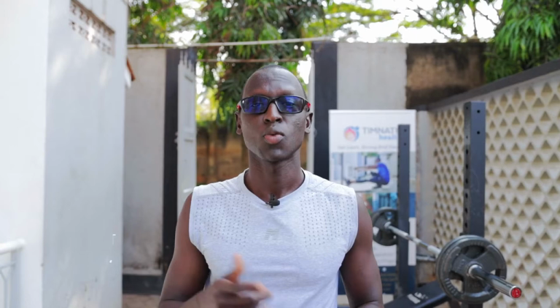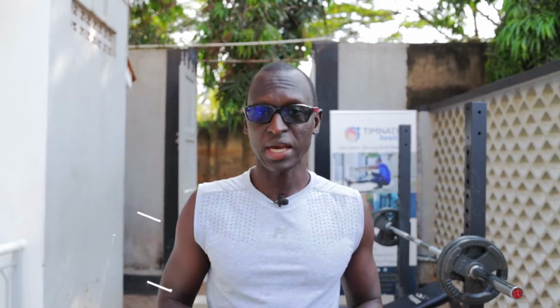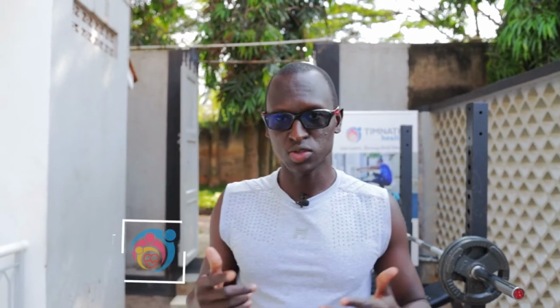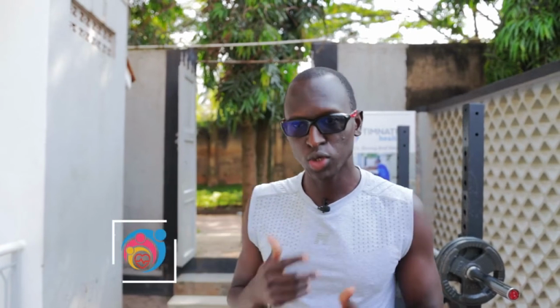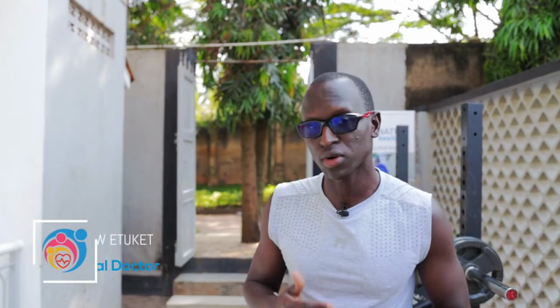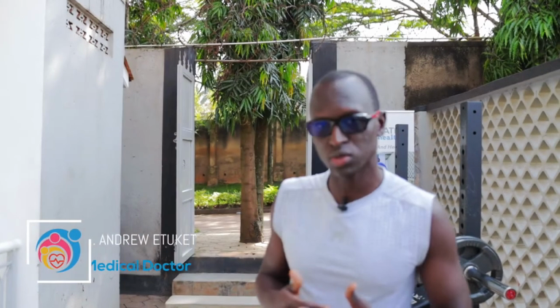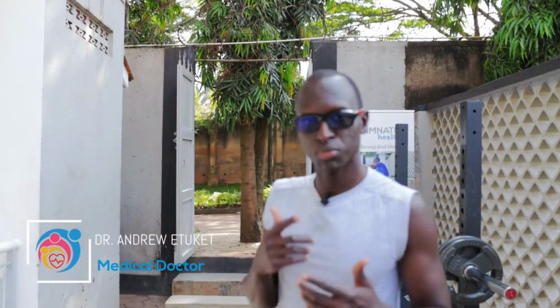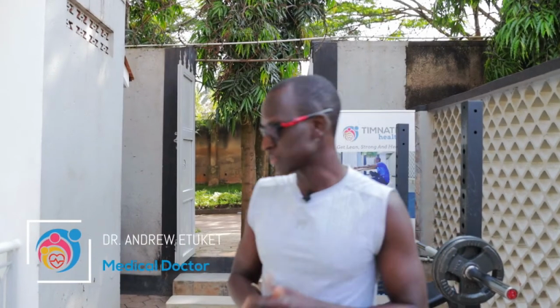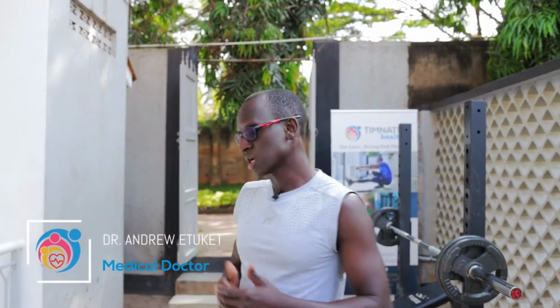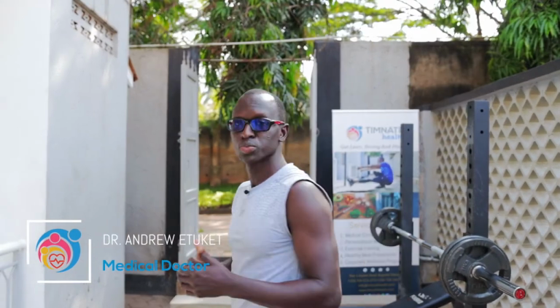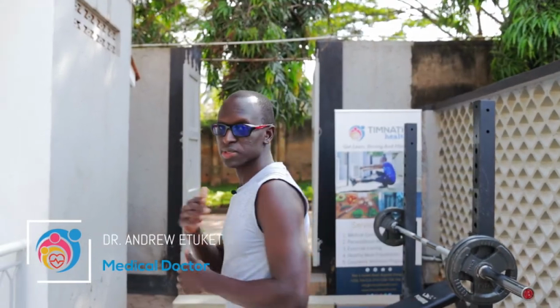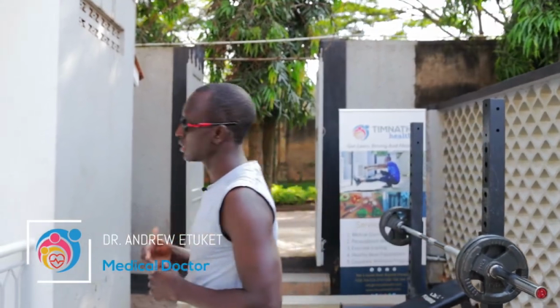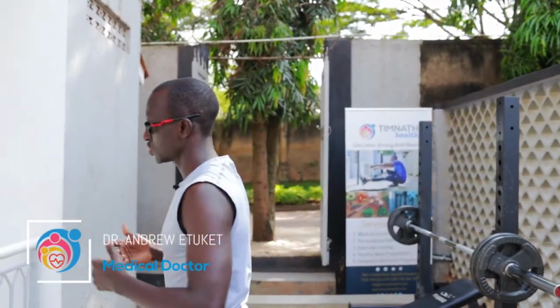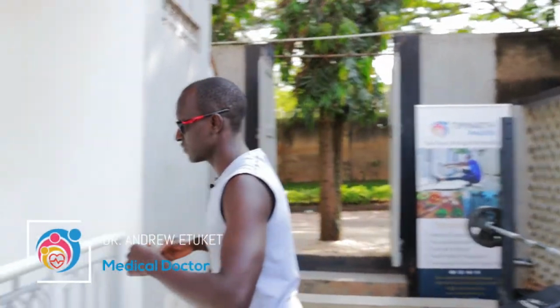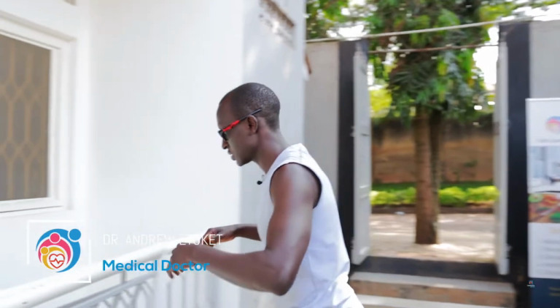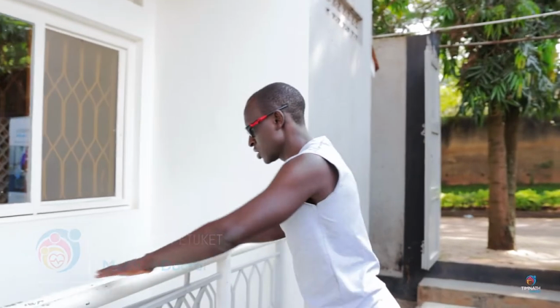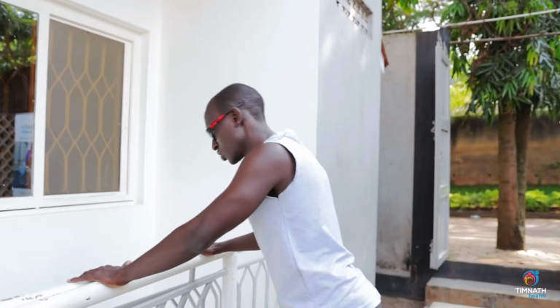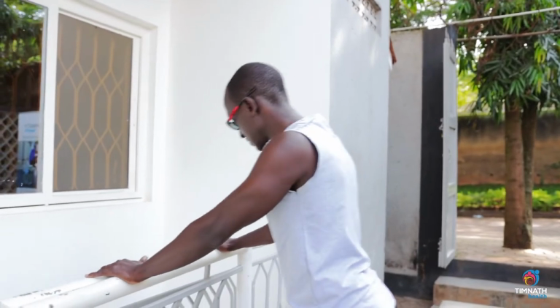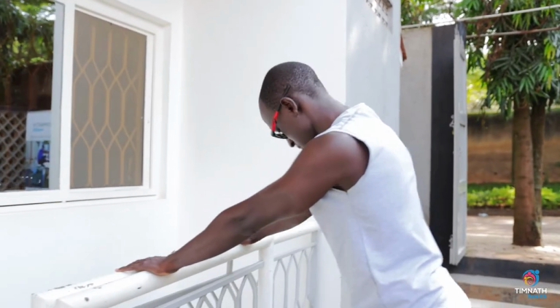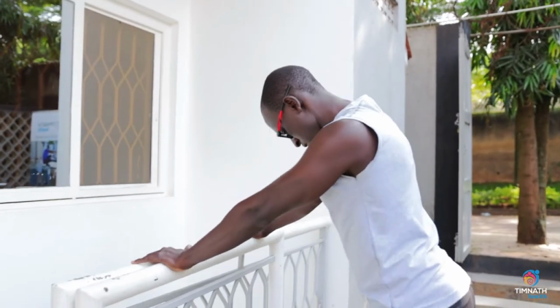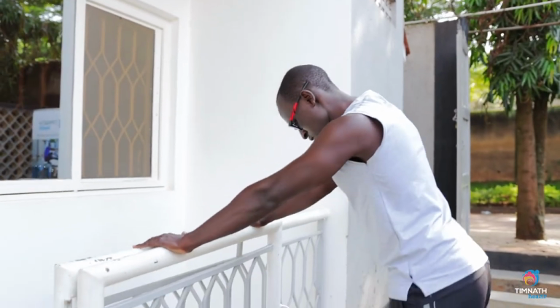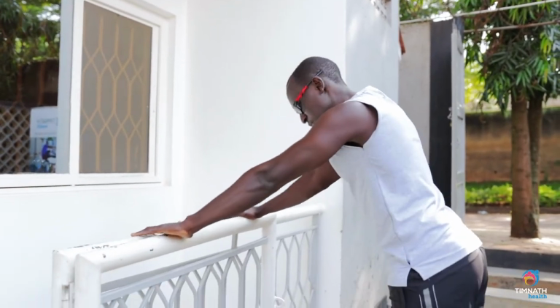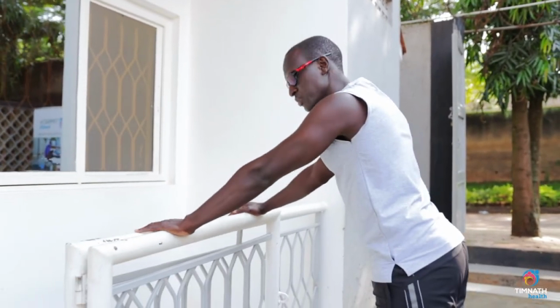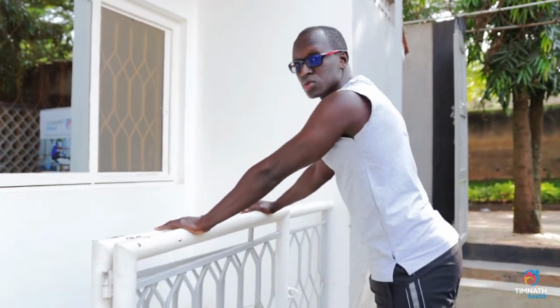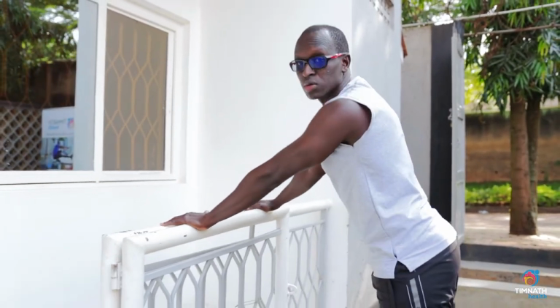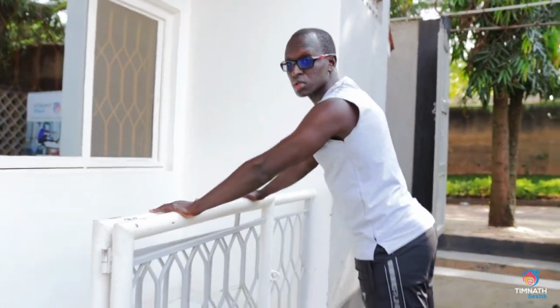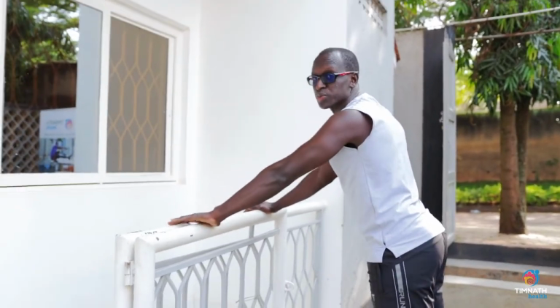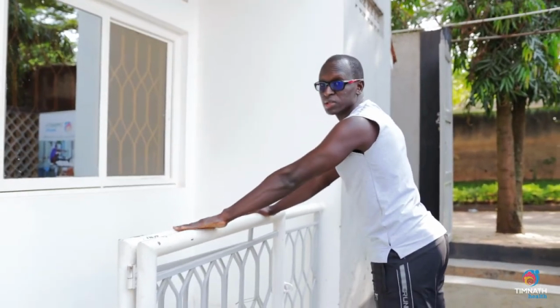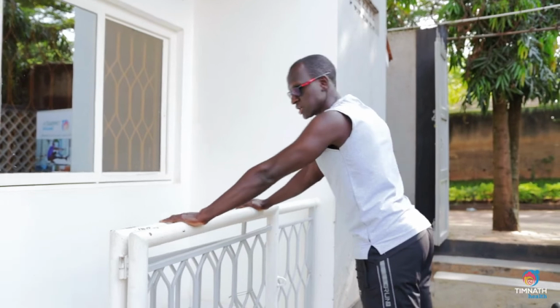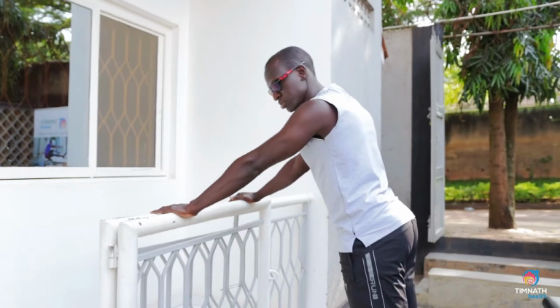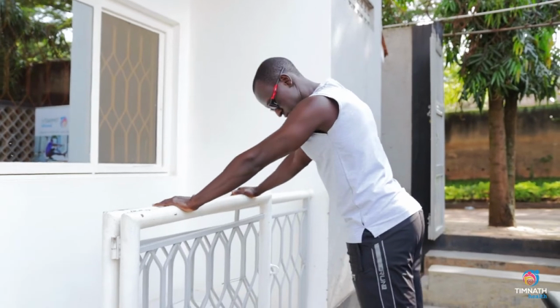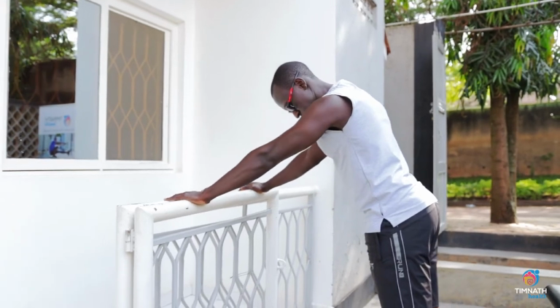What's up guys, today we're going to be focused on push-ups — how to do push-ups, beginner to advanced. The basic type of push-up you want to begin with is an inclined push-up.